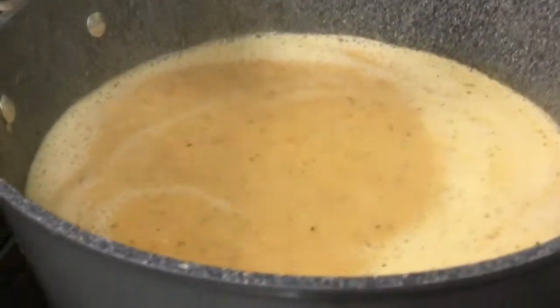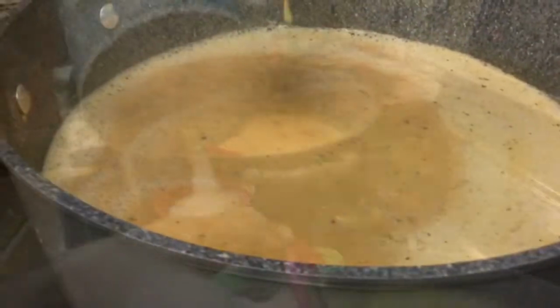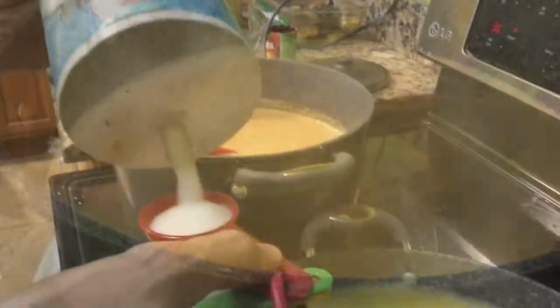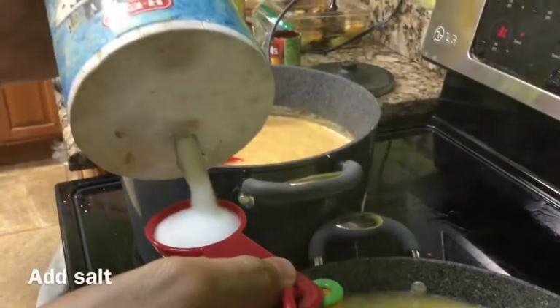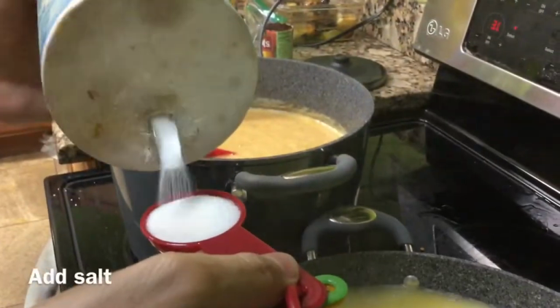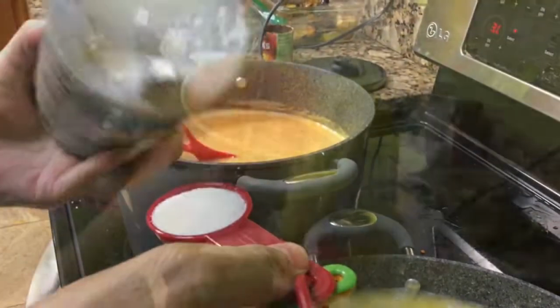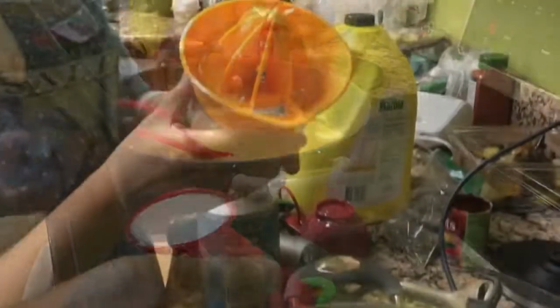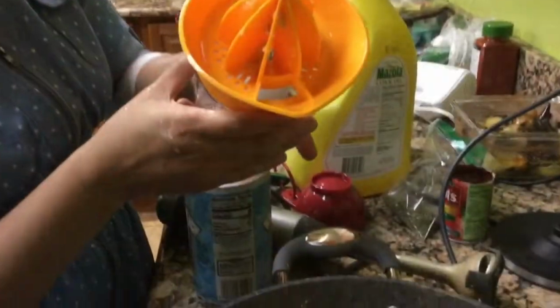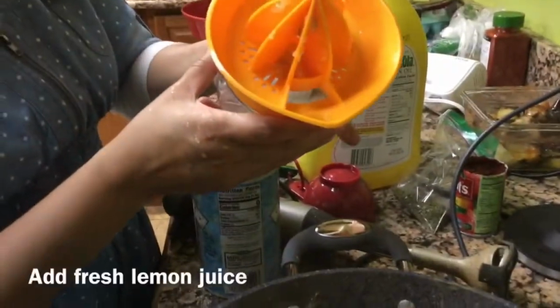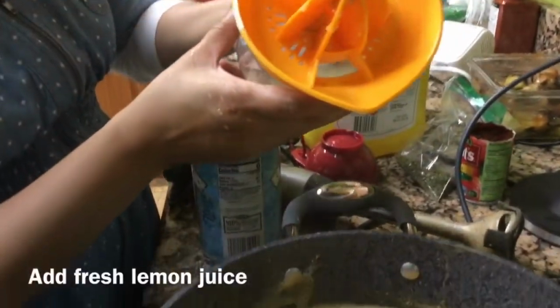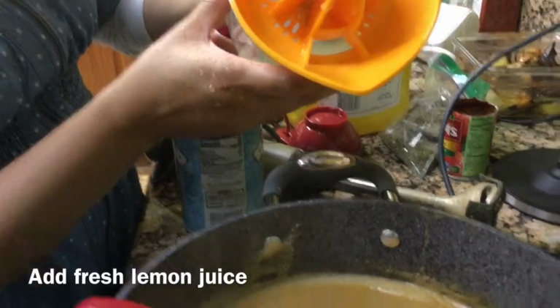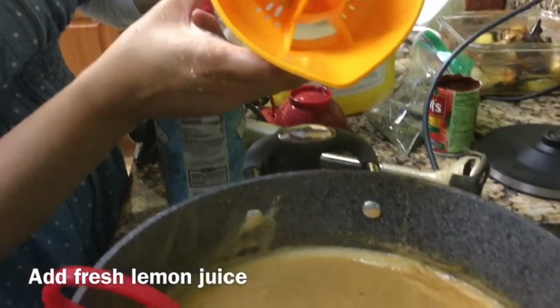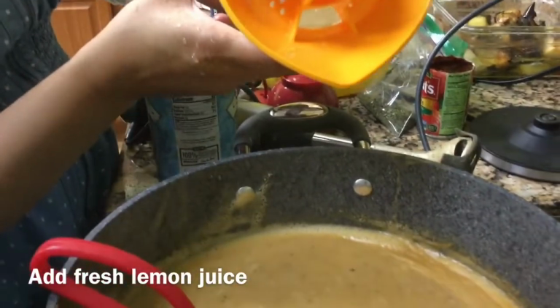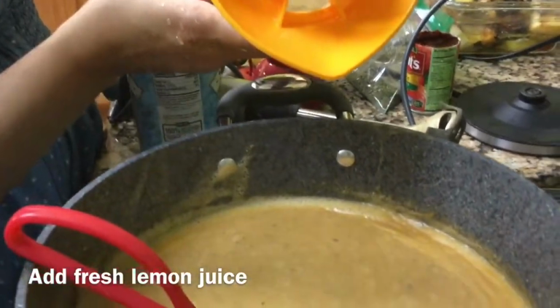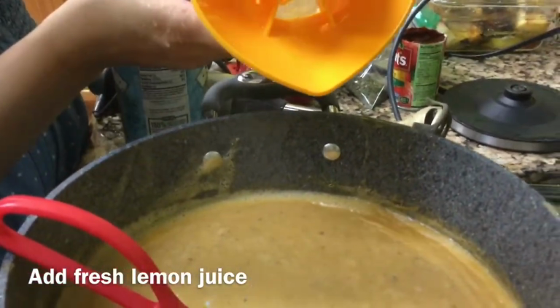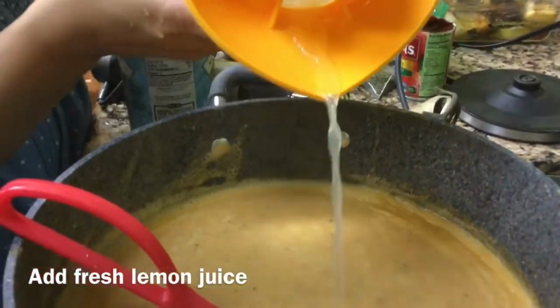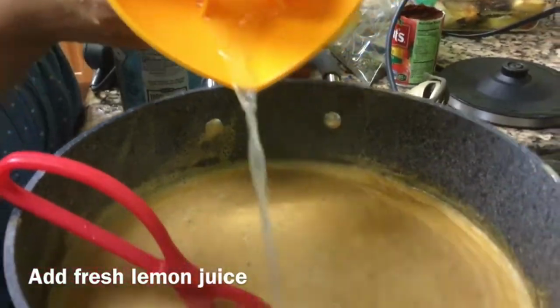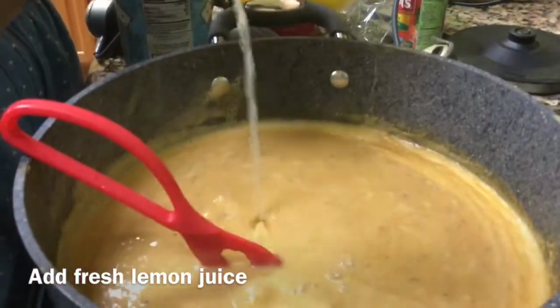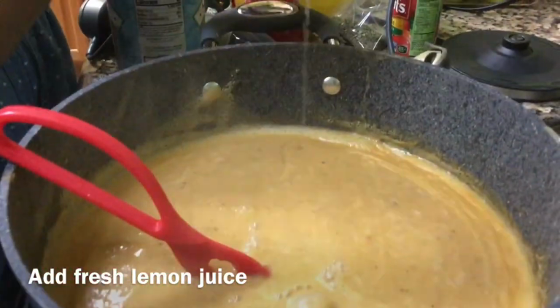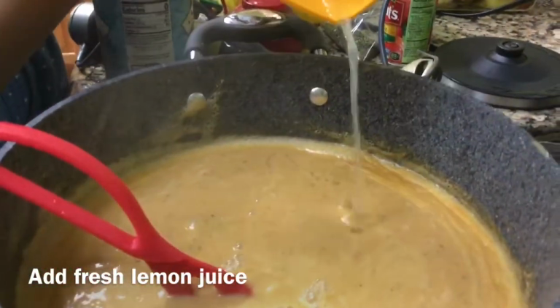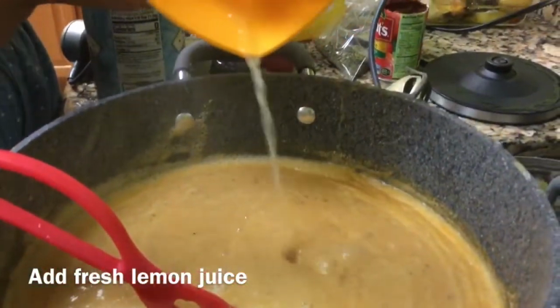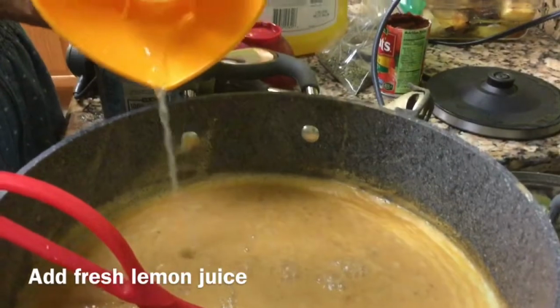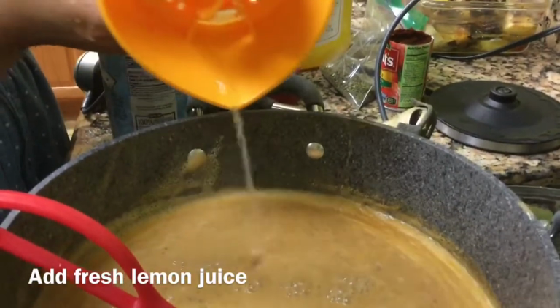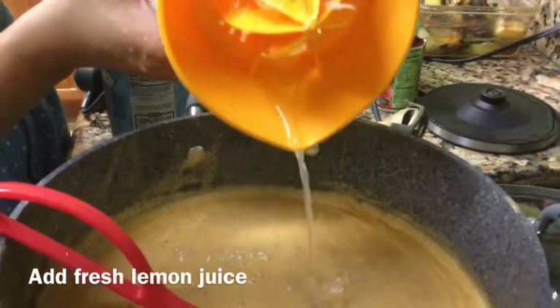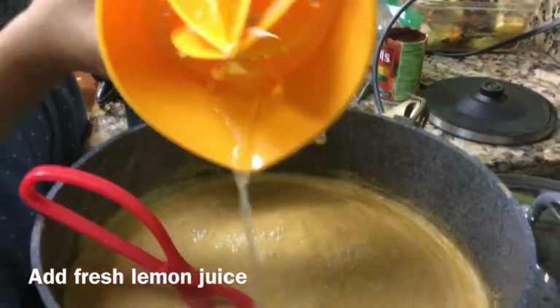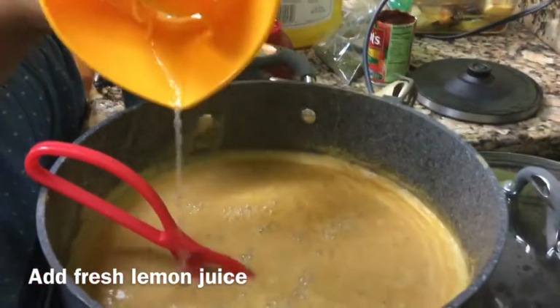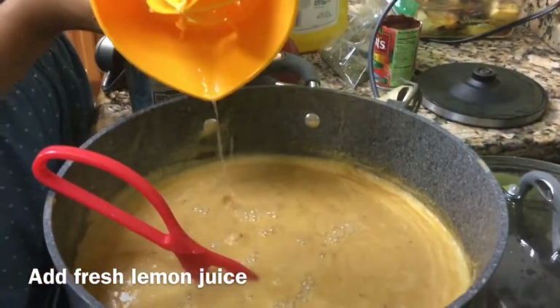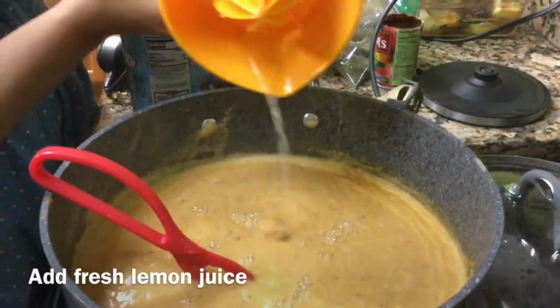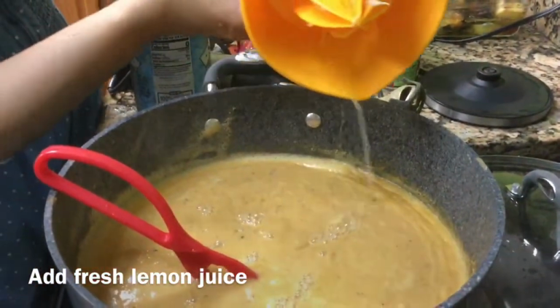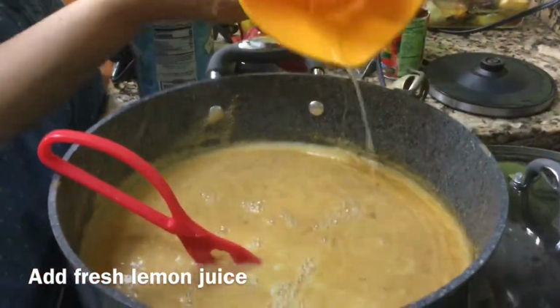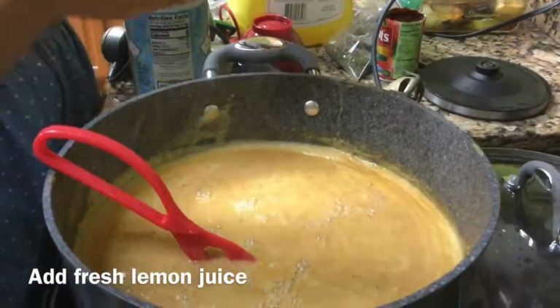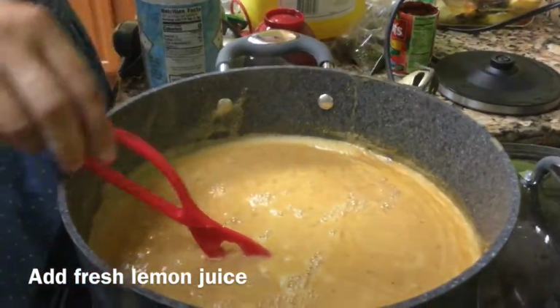Now we're adding freshly squeezed lemon juice into this red lentil soup after it has been cooked and blended.